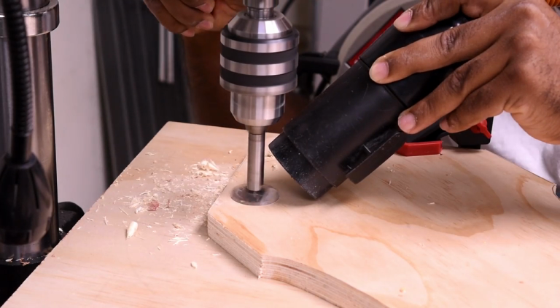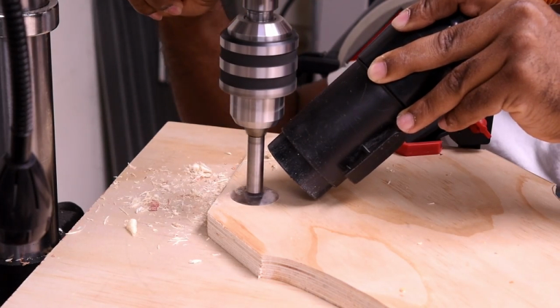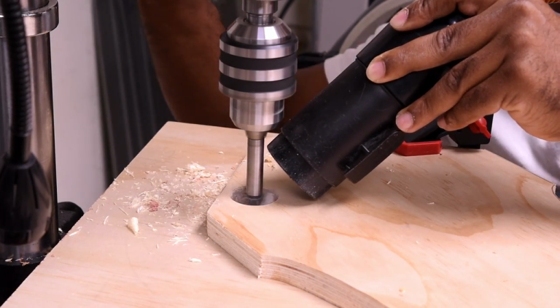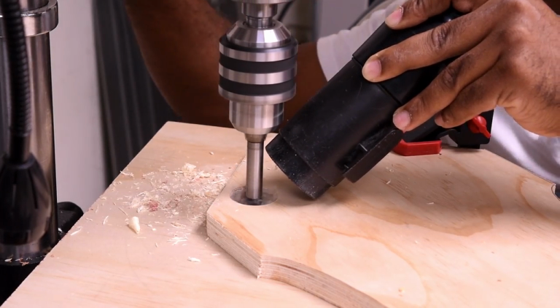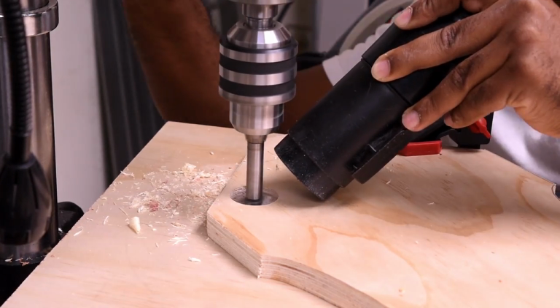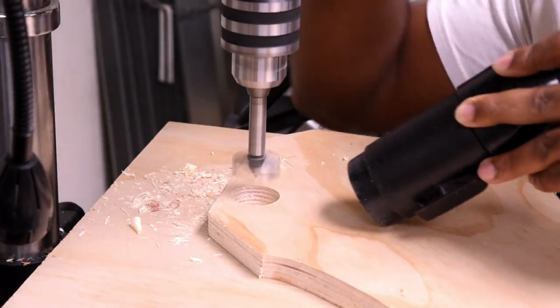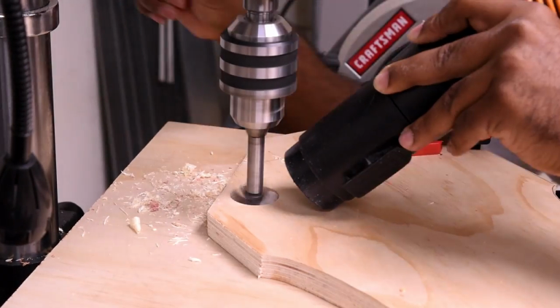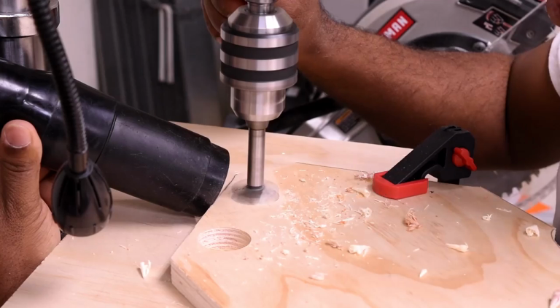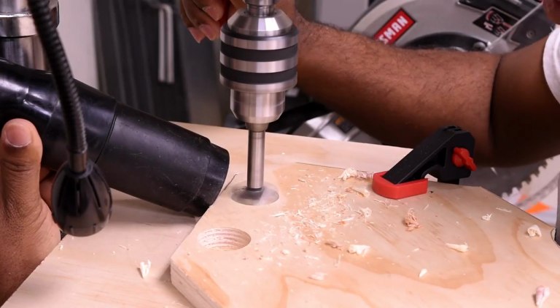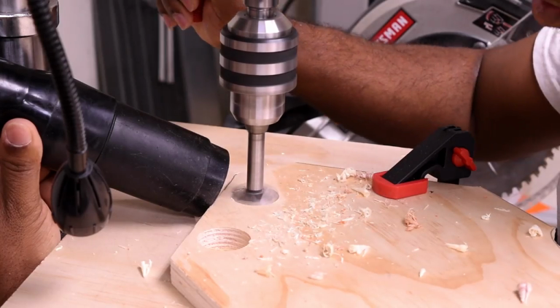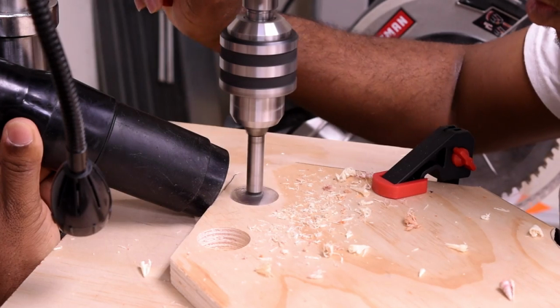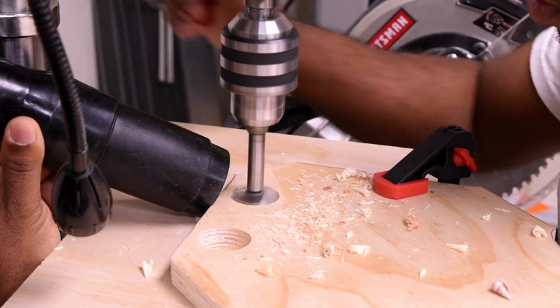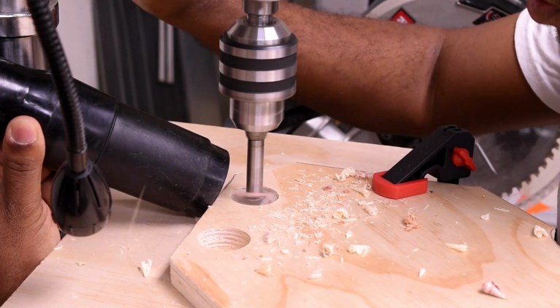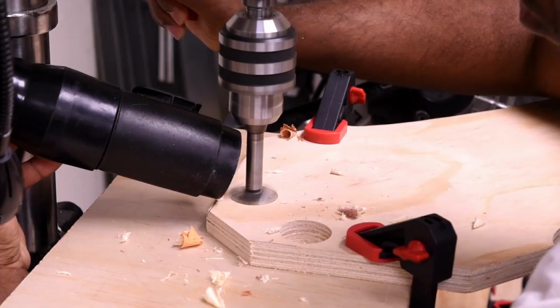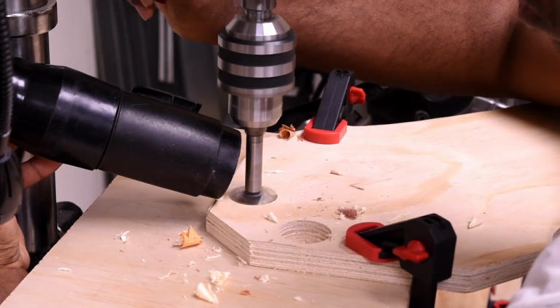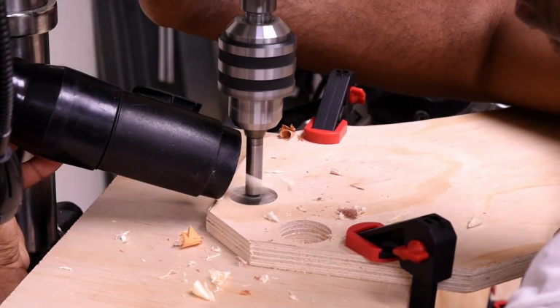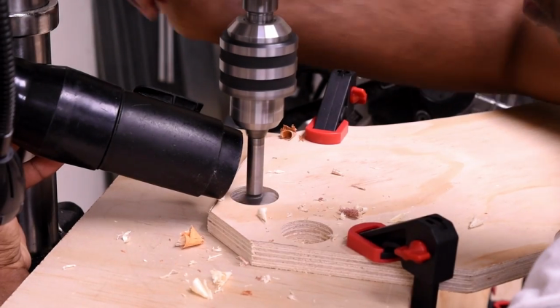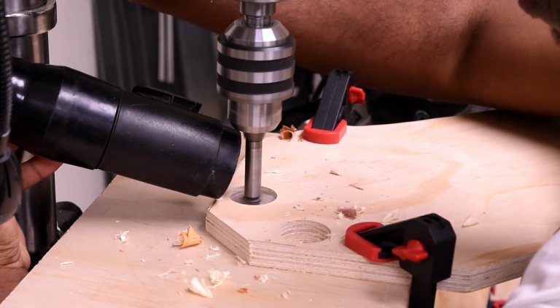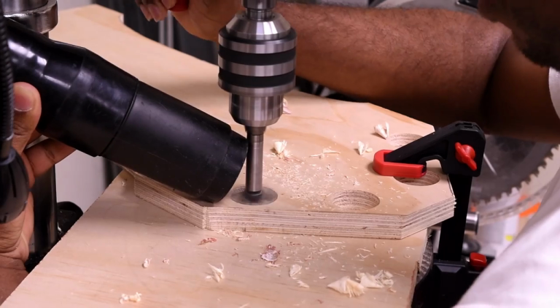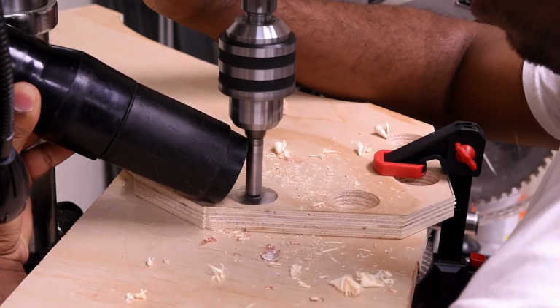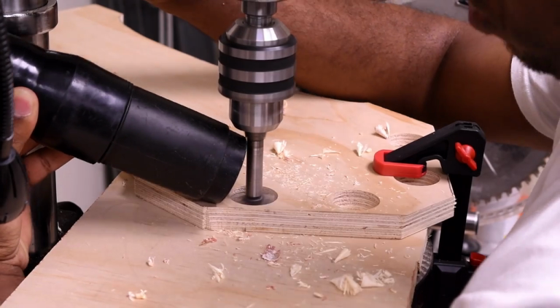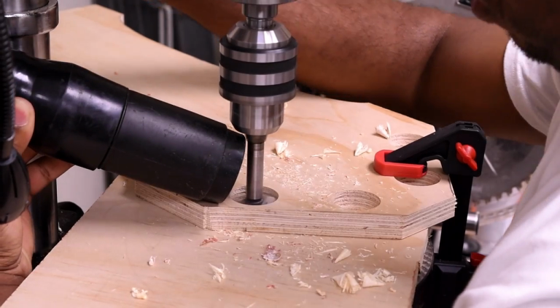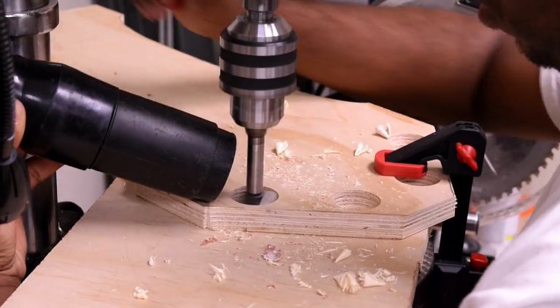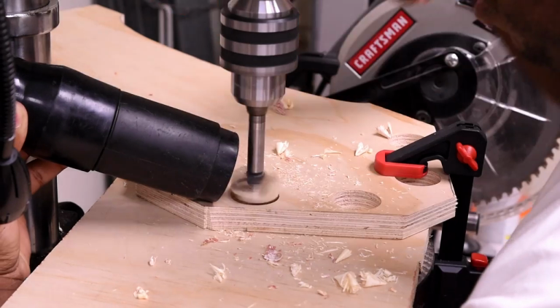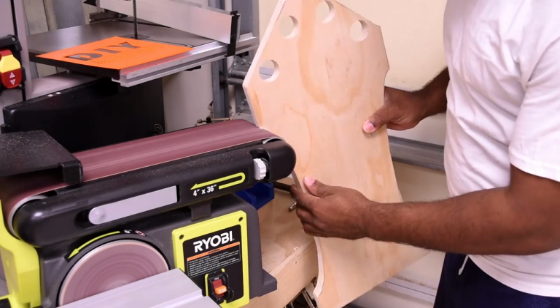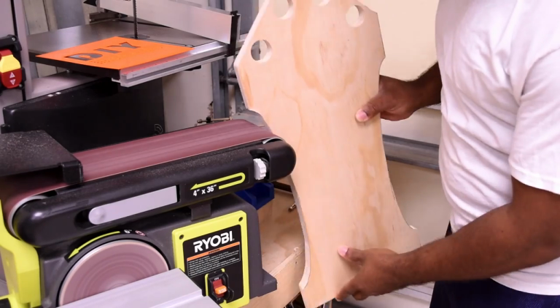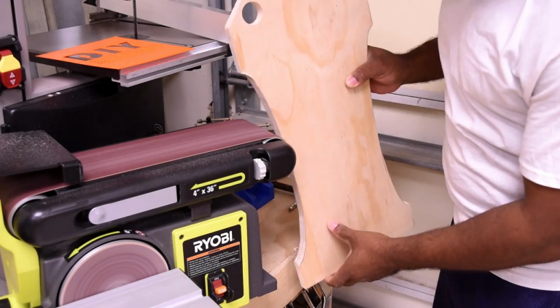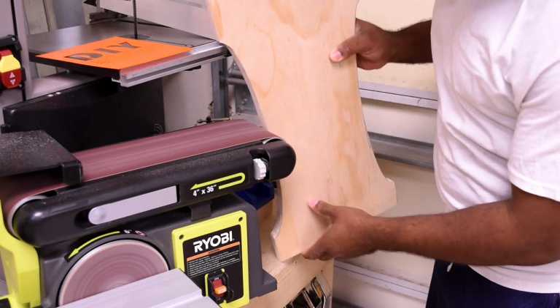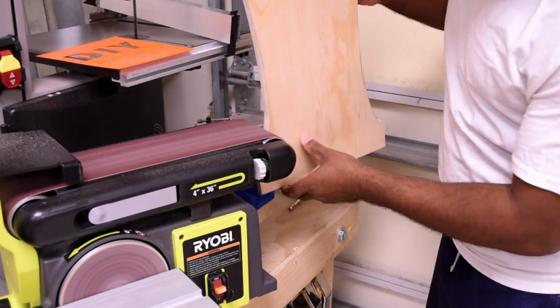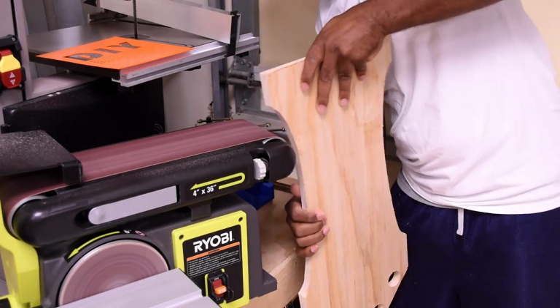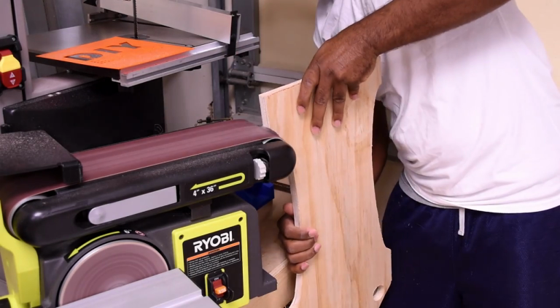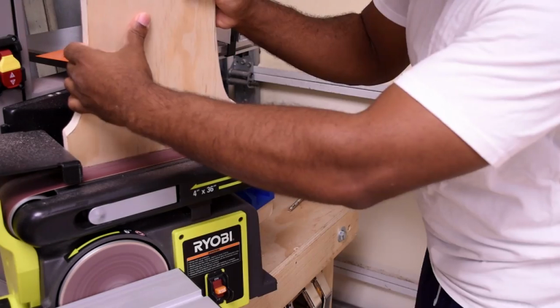If you don't want to cut the holes in, you can skip this part. But if you do, I'm using a one inch bit on my drill press. Sand the edges until you get to the pencil mark.